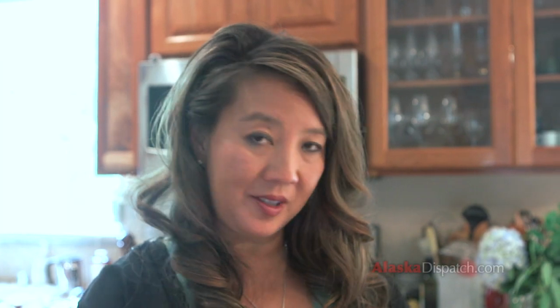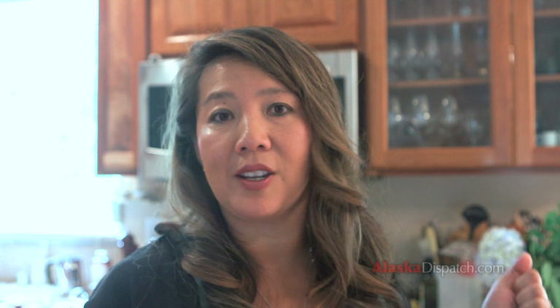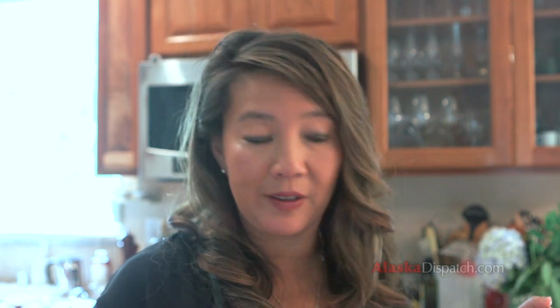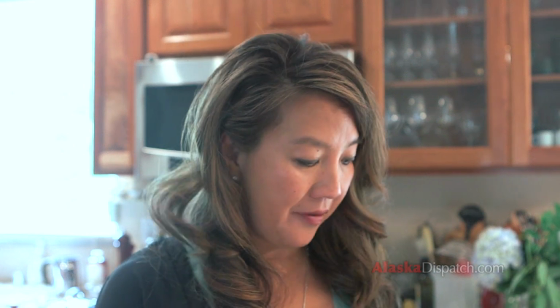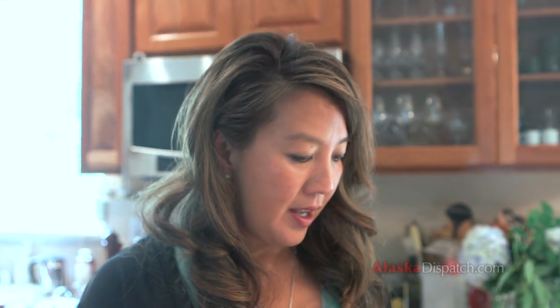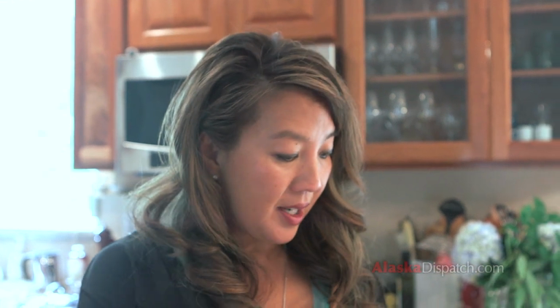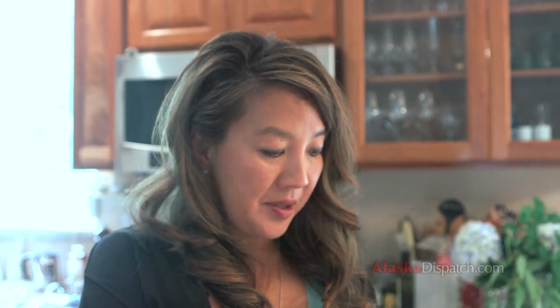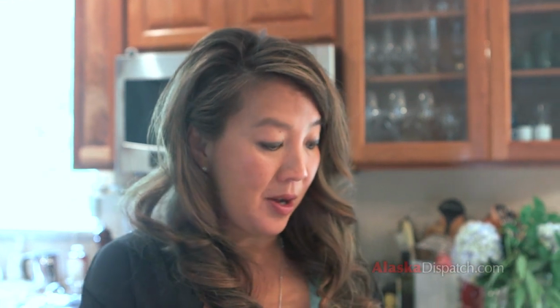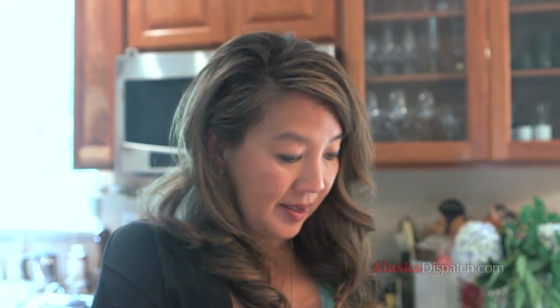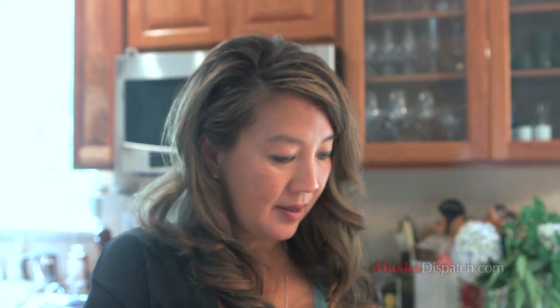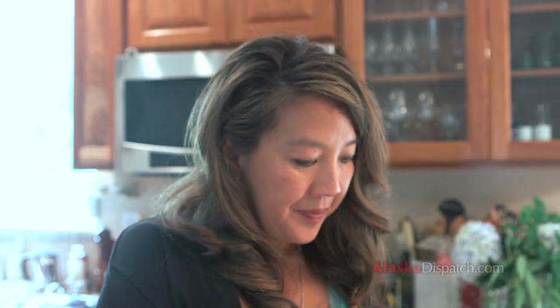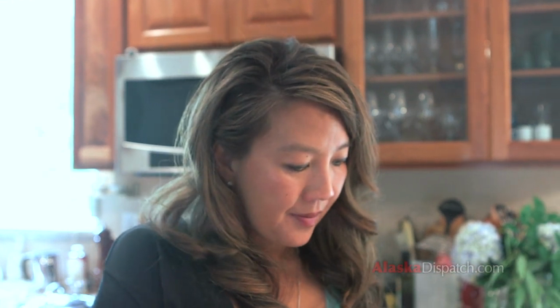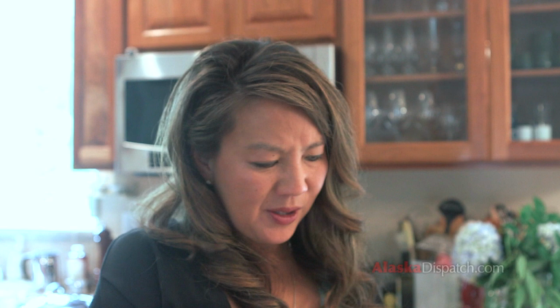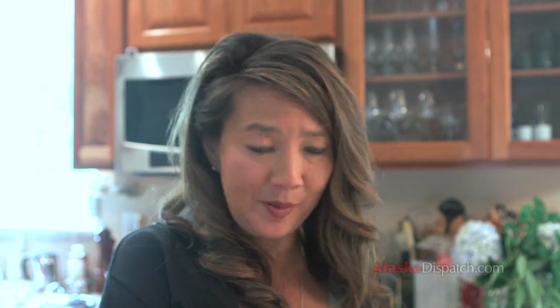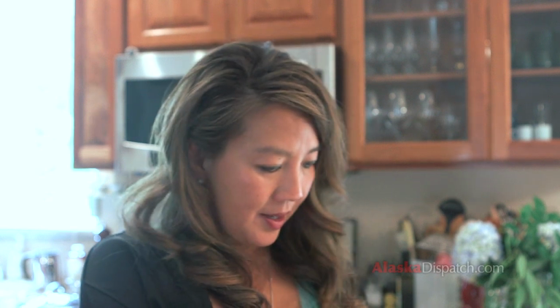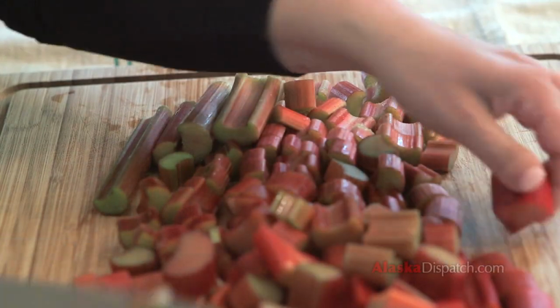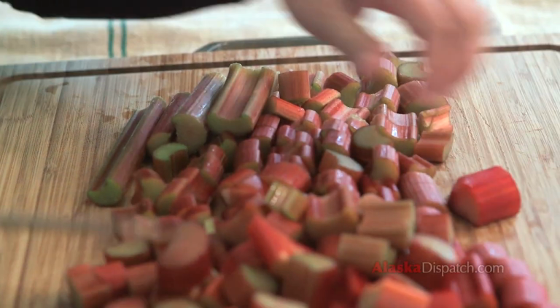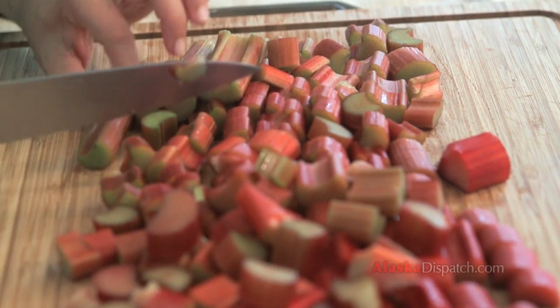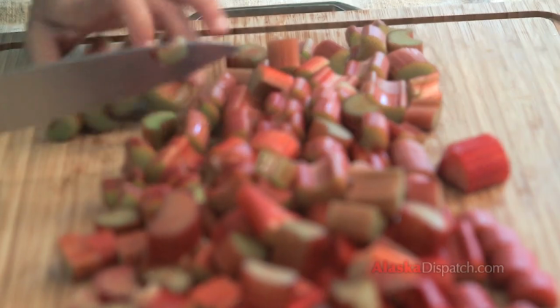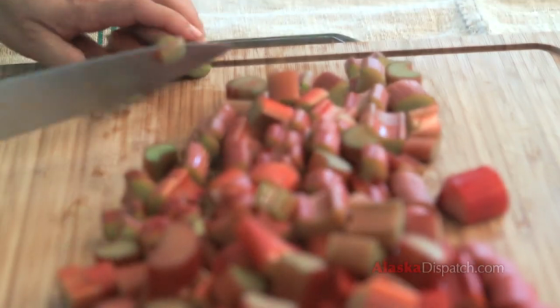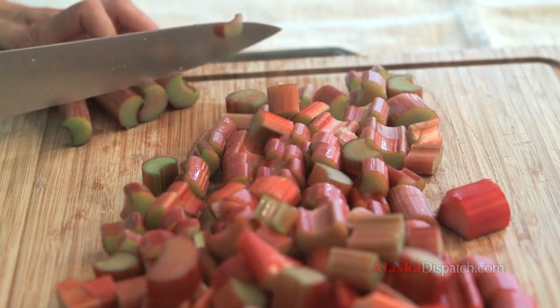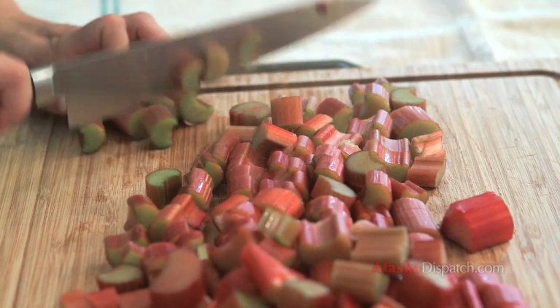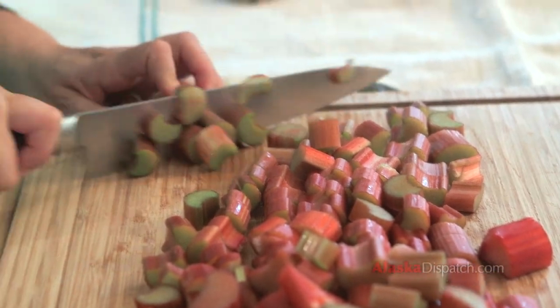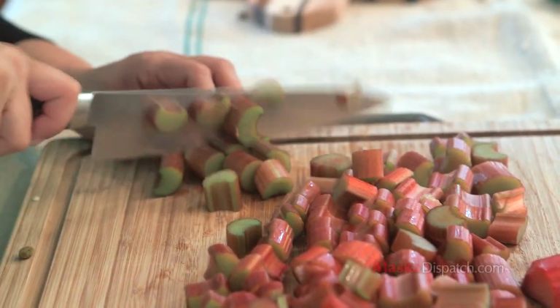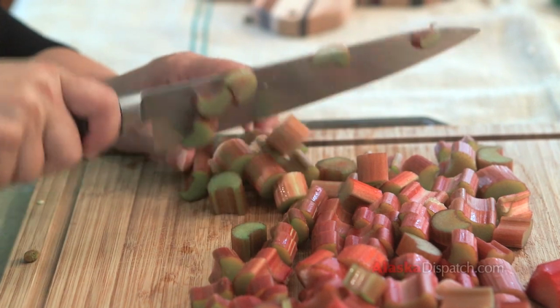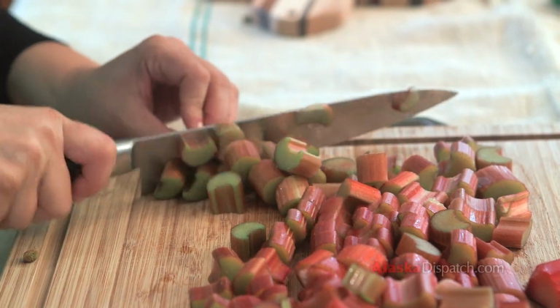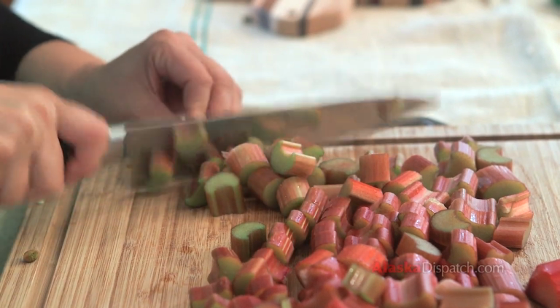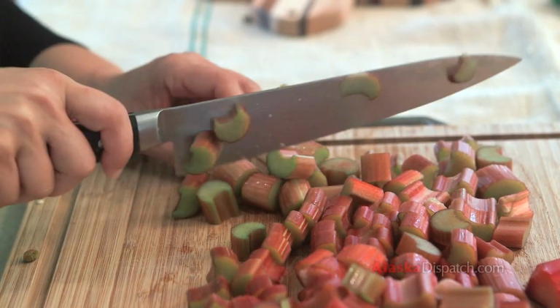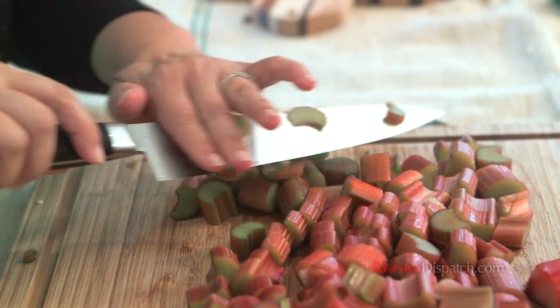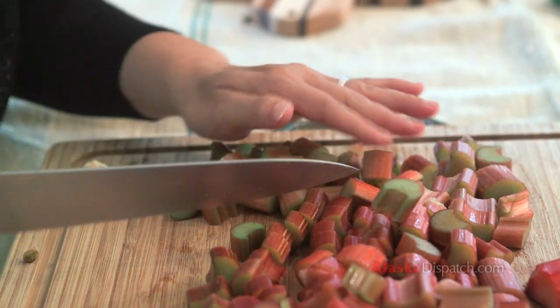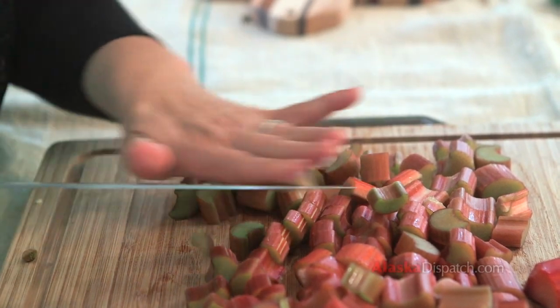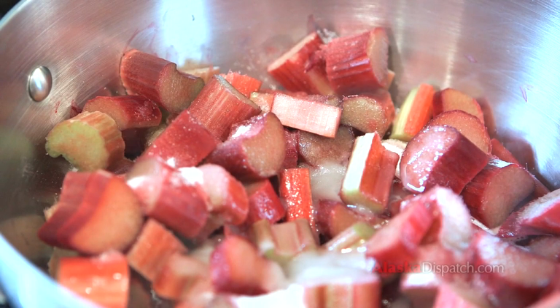I've taken all the leaves off and I'm just cutting it up into smaller pieces — not too big. When you first get it, it's very hard, like celery, very stiff and very firm, but it cooks down very quickly.